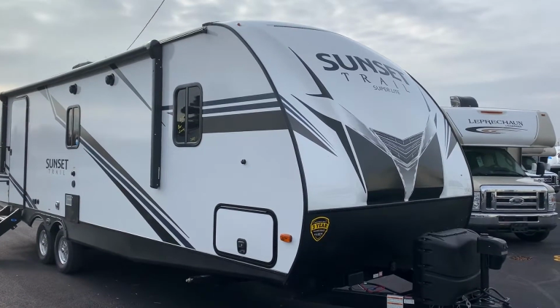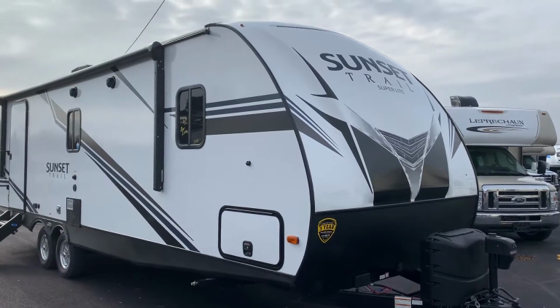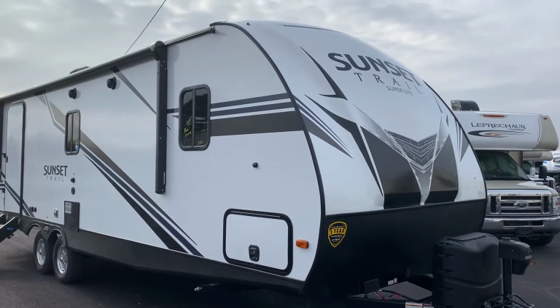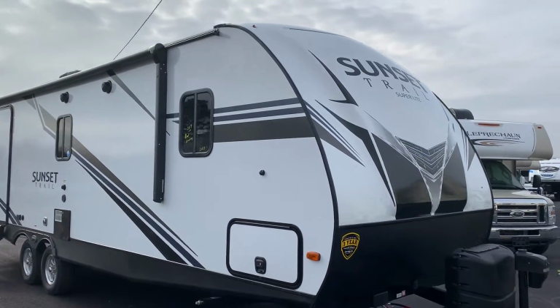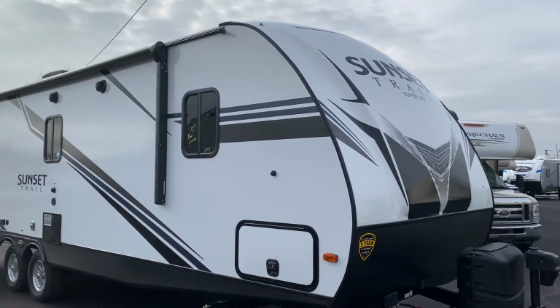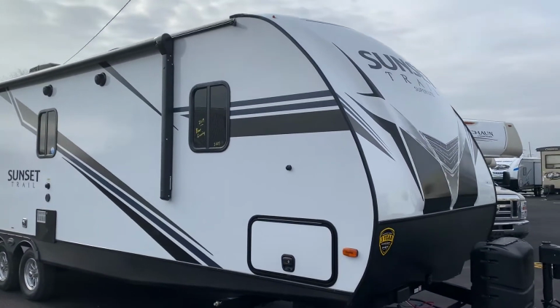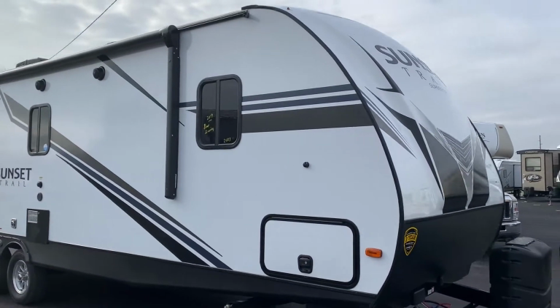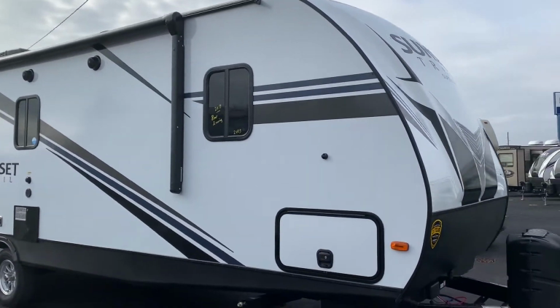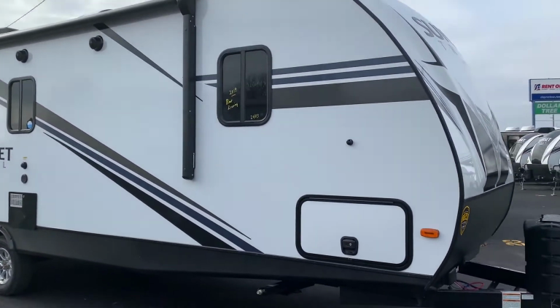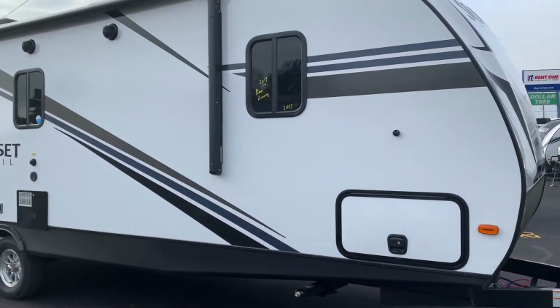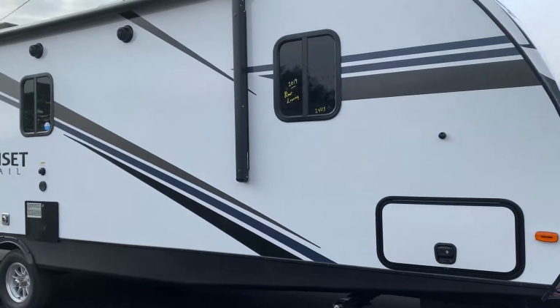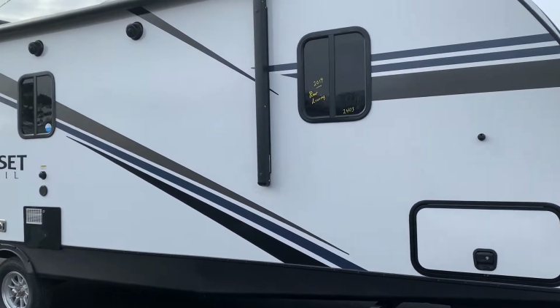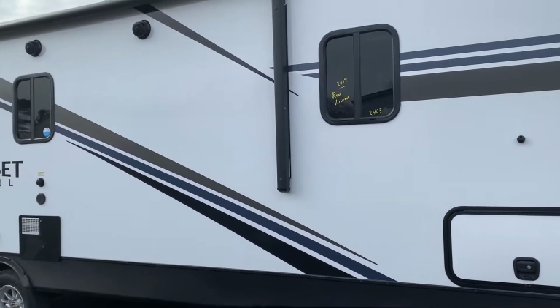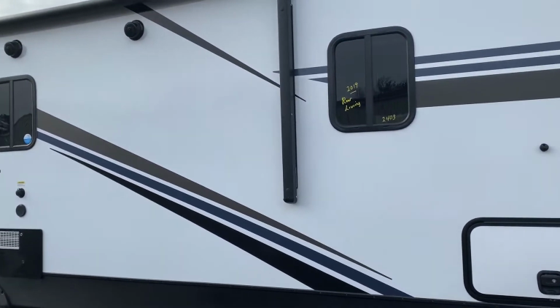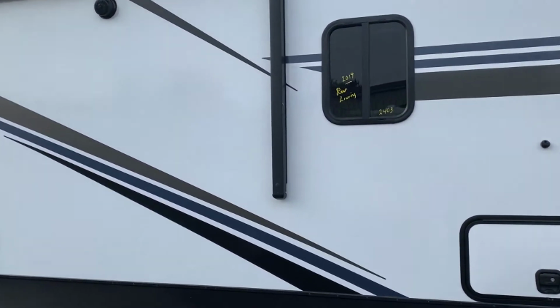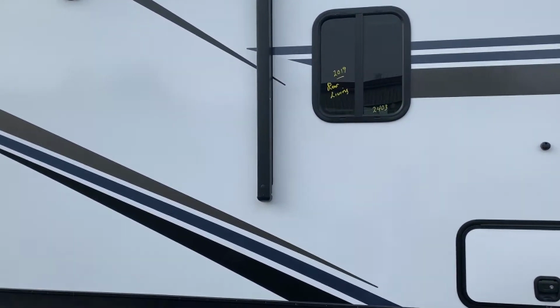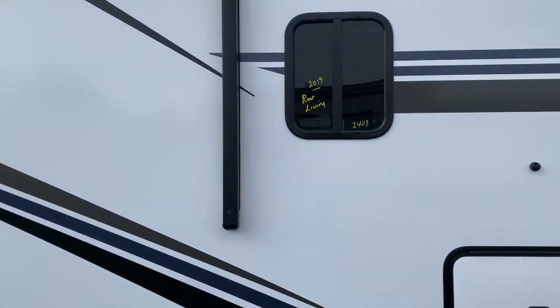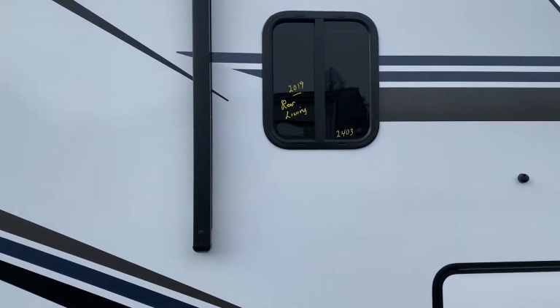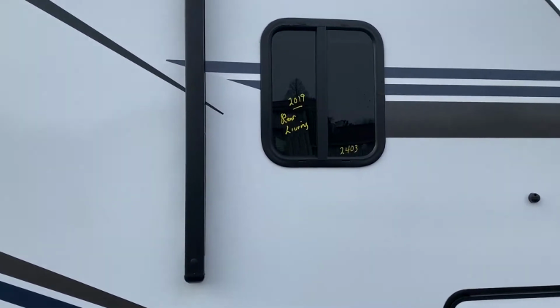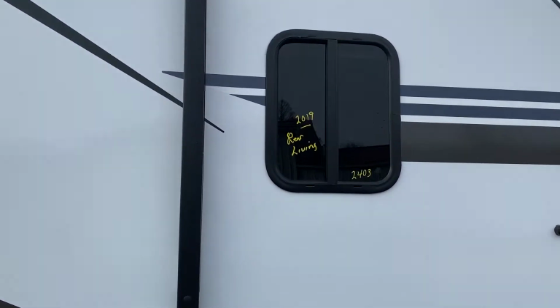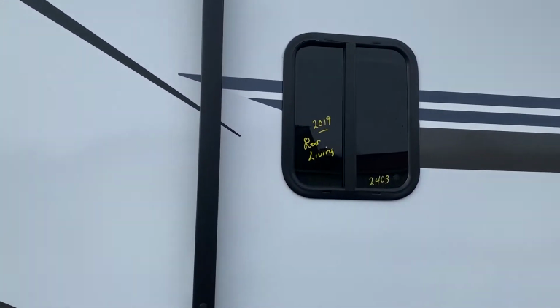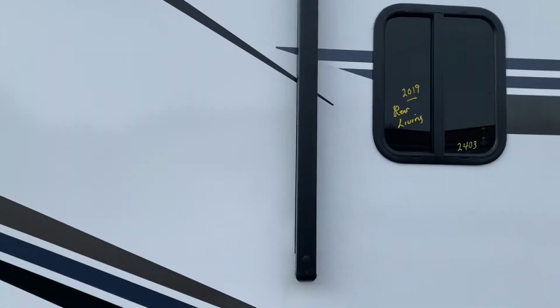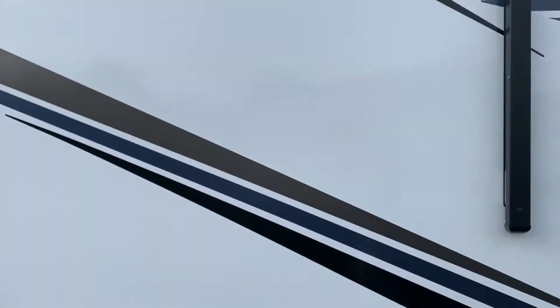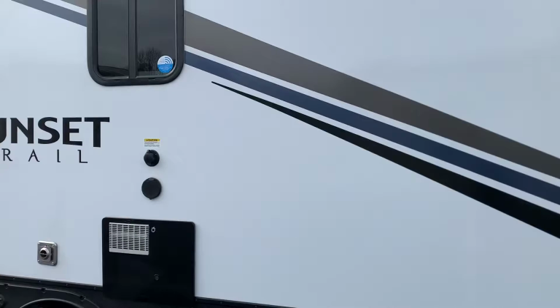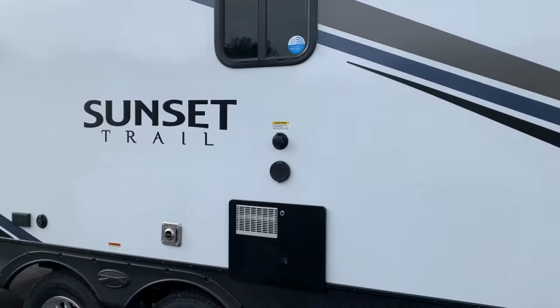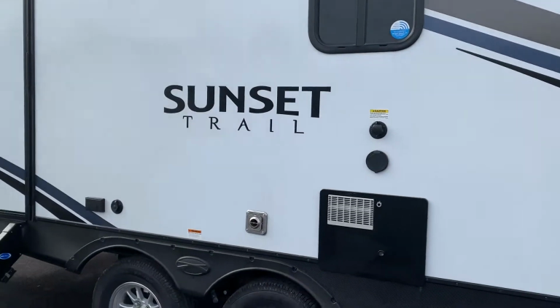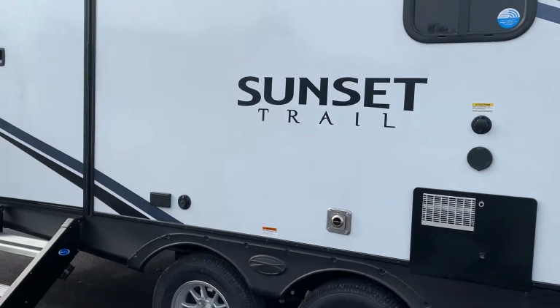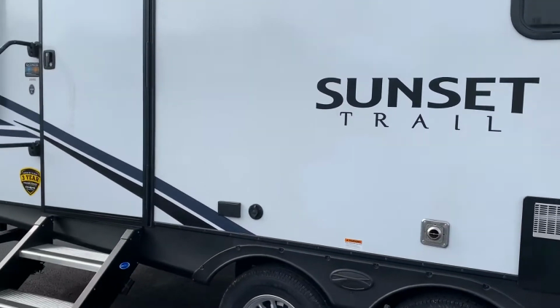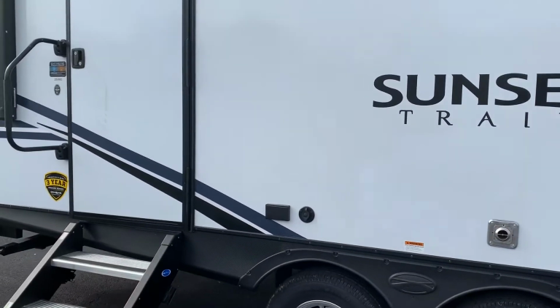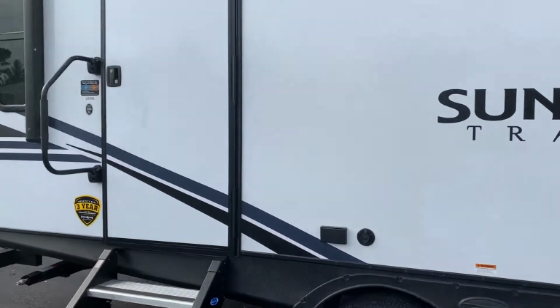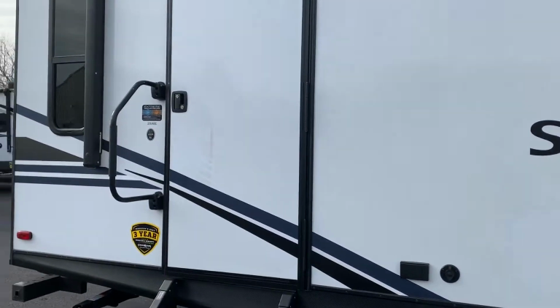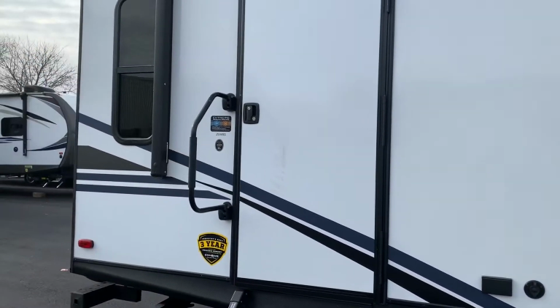This is Chris Keller, Tri-State RV in Anna, Illinois. This is a brand new floor plan for the Sunset Trail. It's a 2019, this is a 259RL.